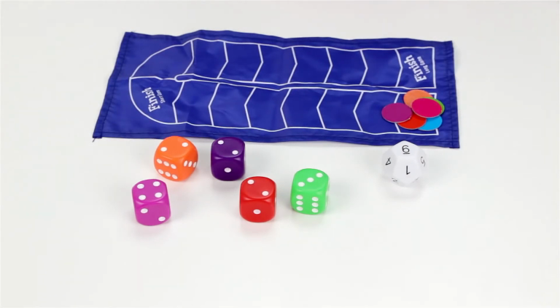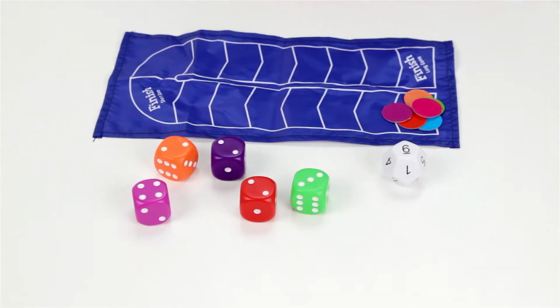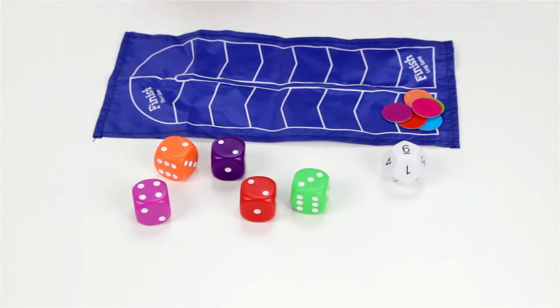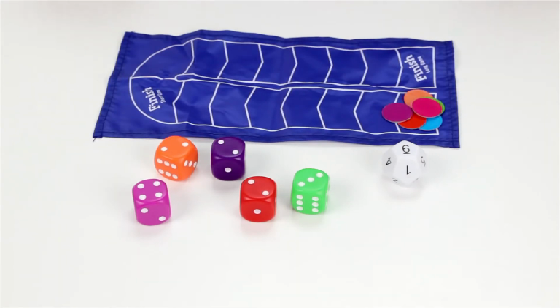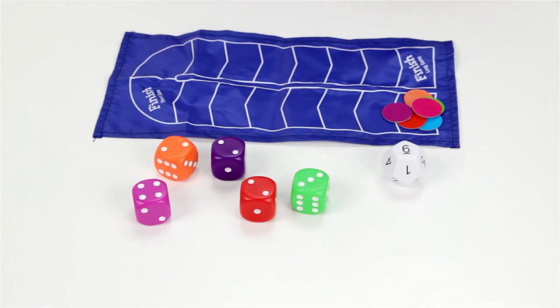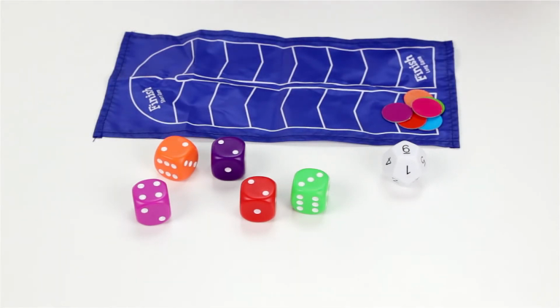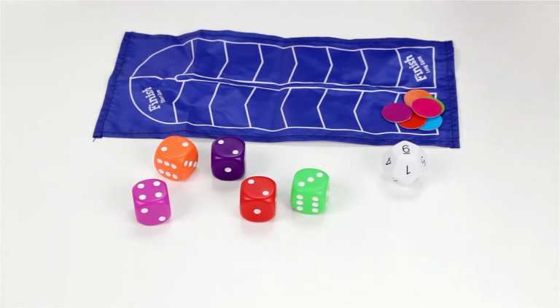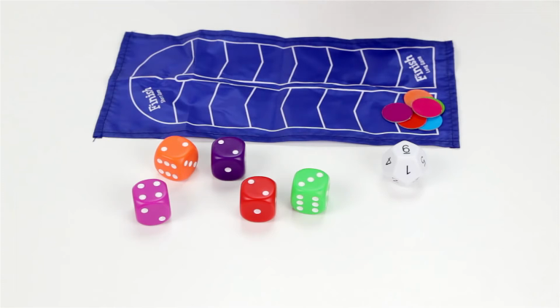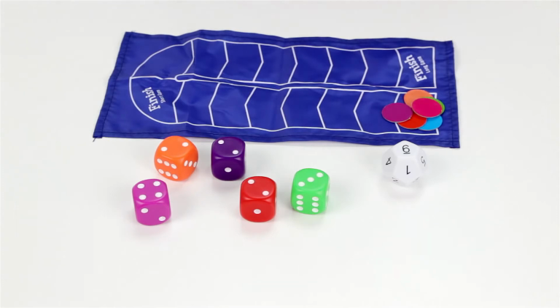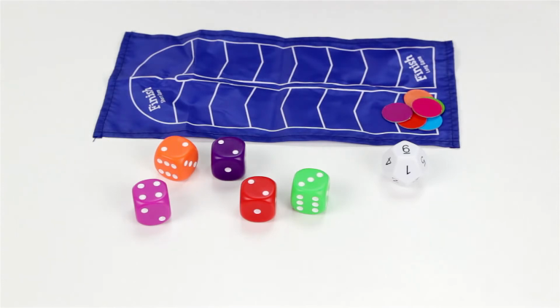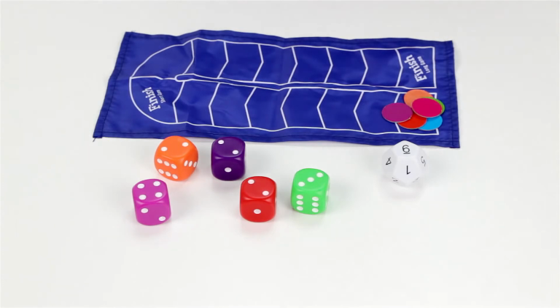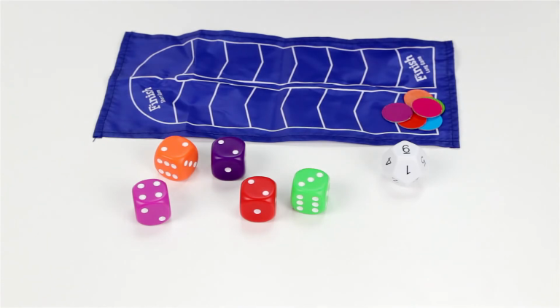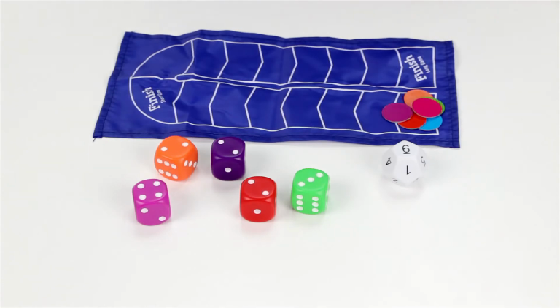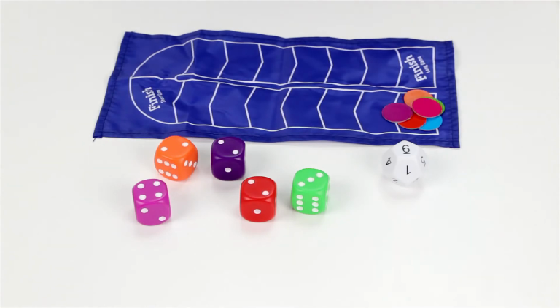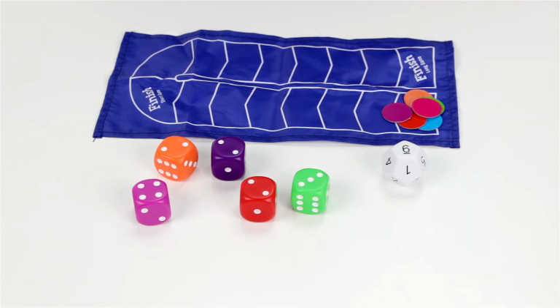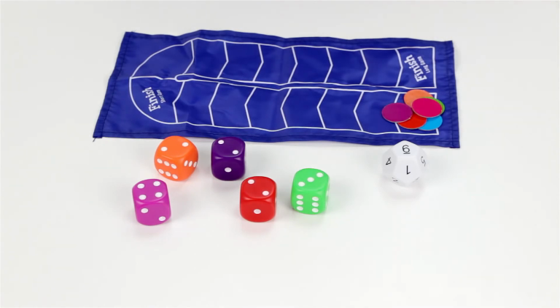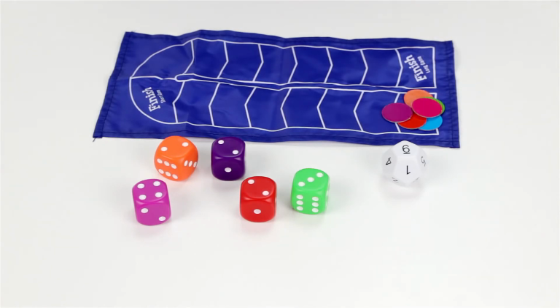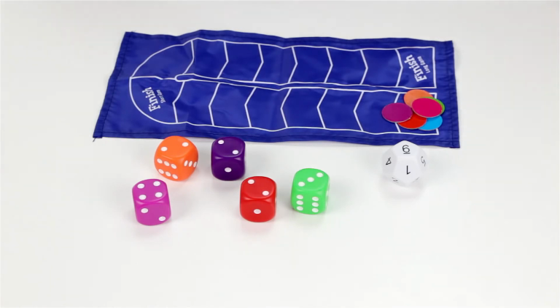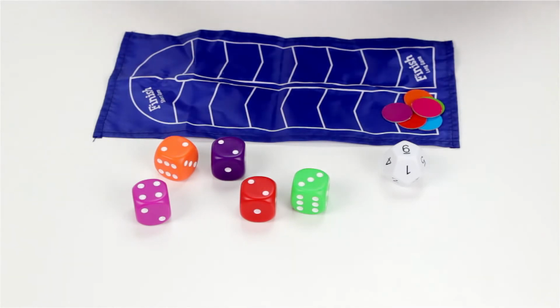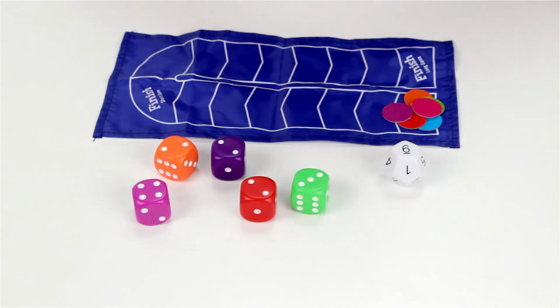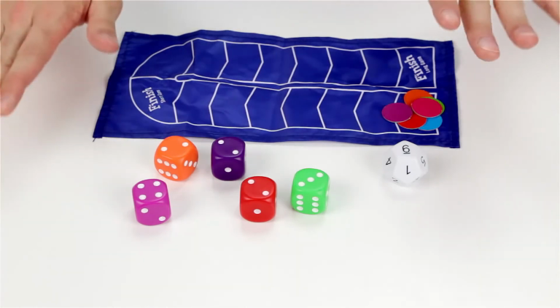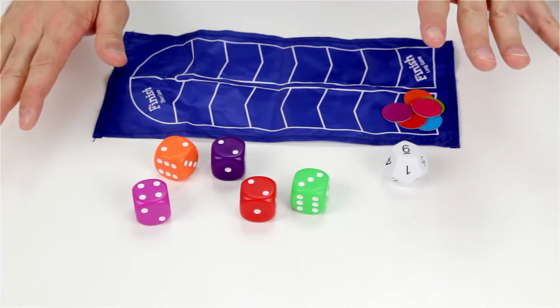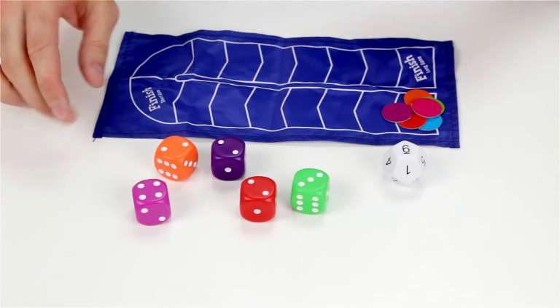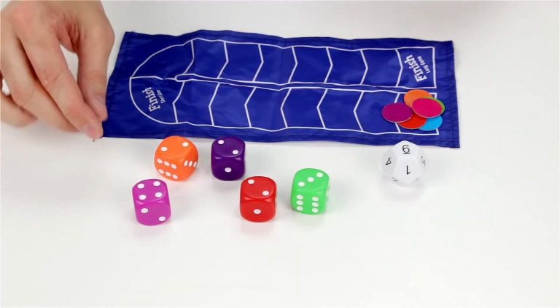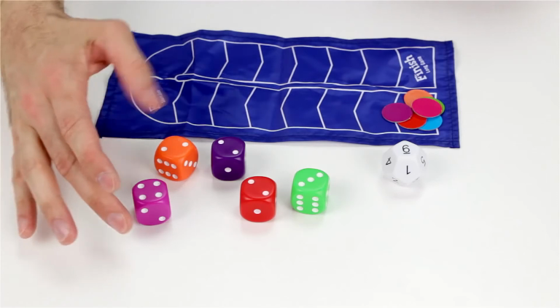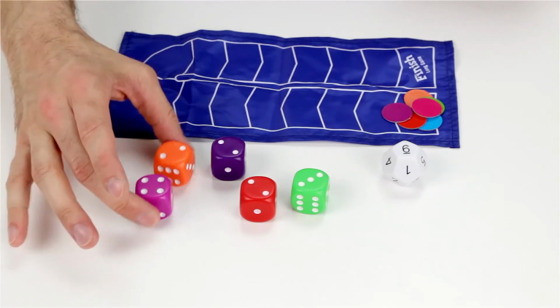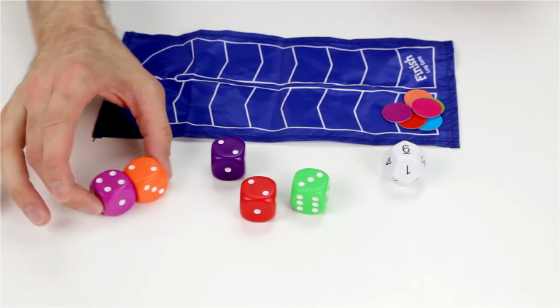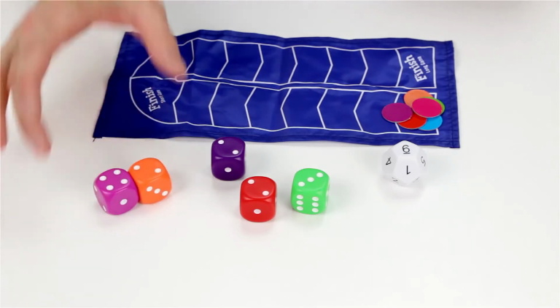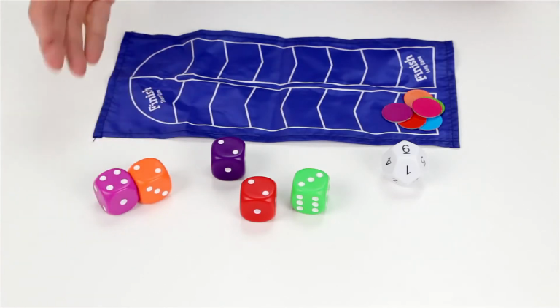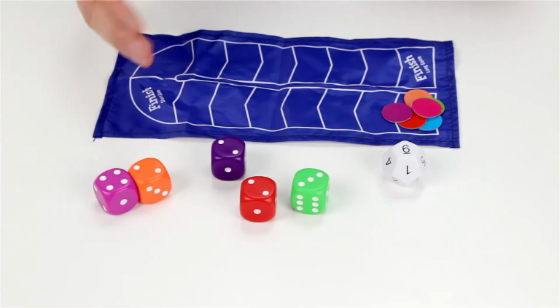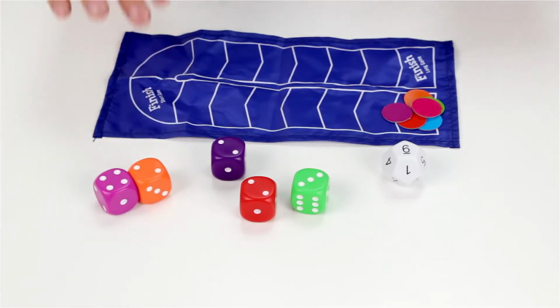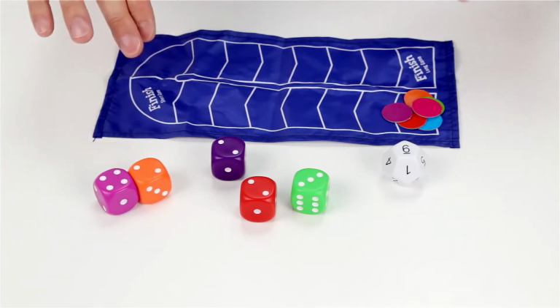As soon as a player comes up with a combination, they can yell Math Dice. So for example, I could say Math Dice and say four plus two equals six.